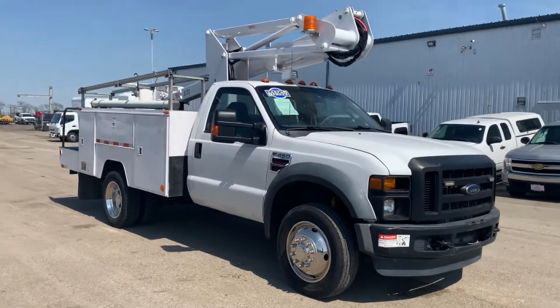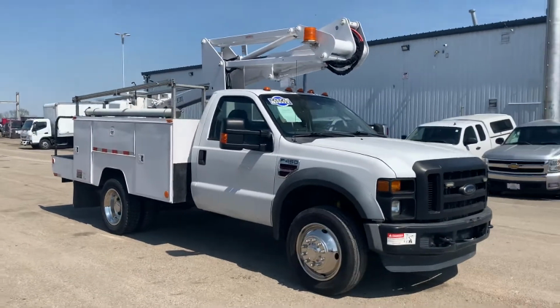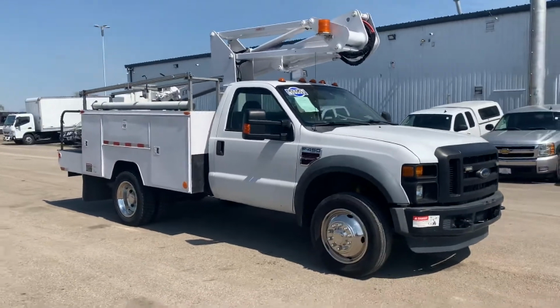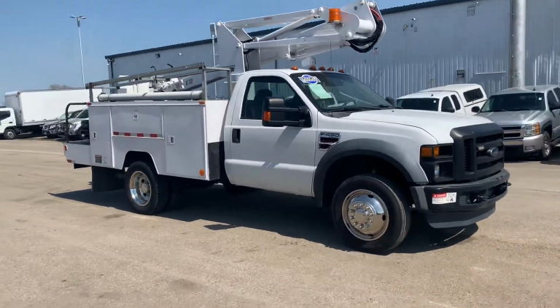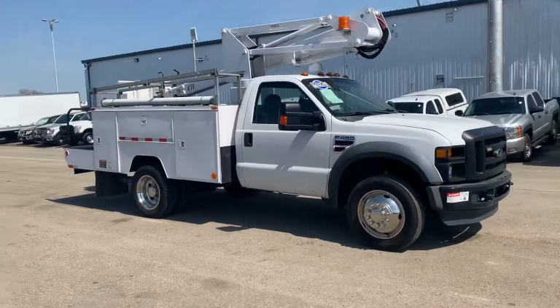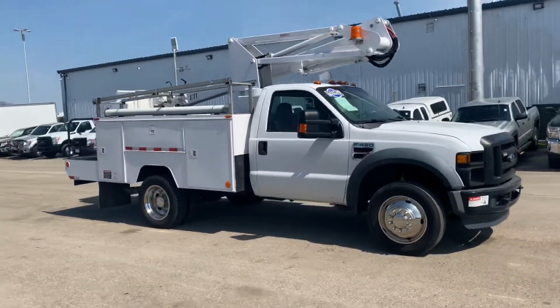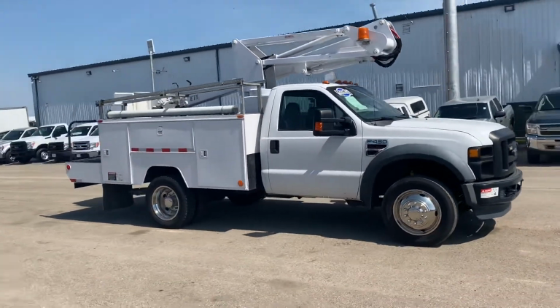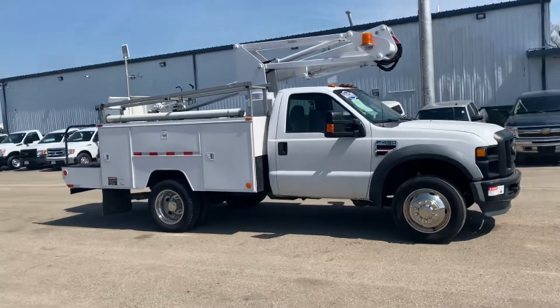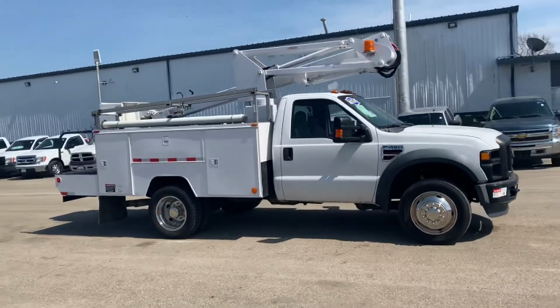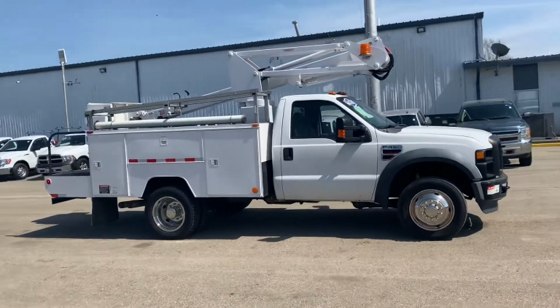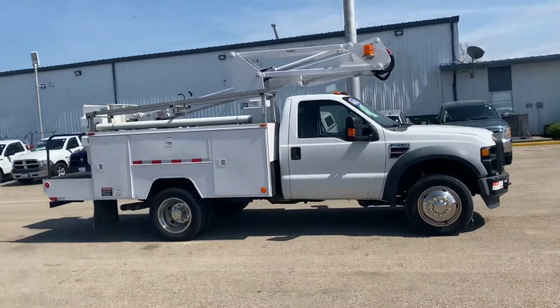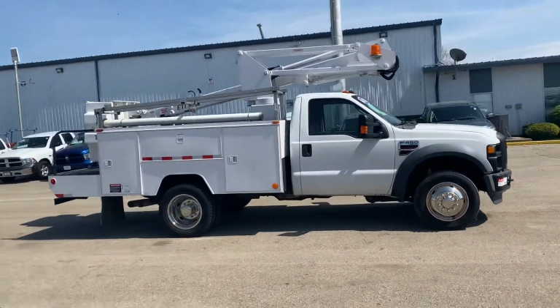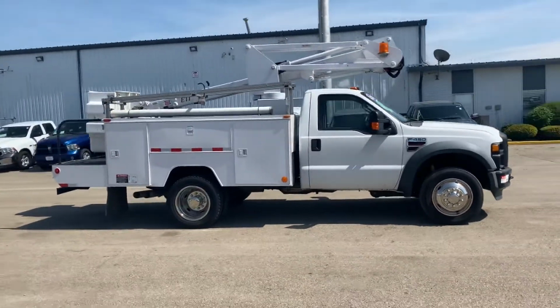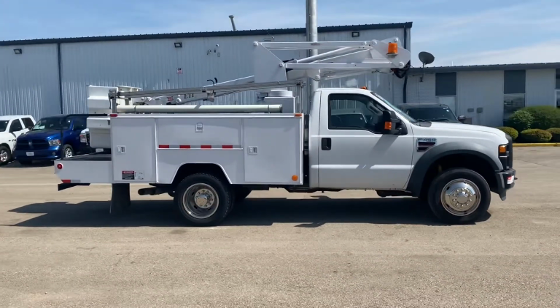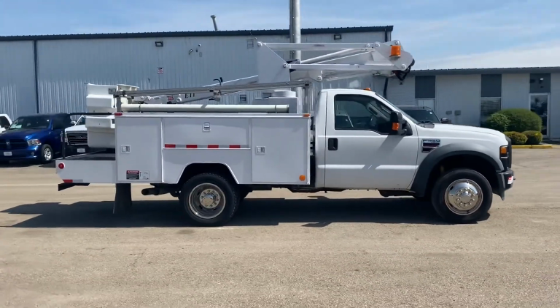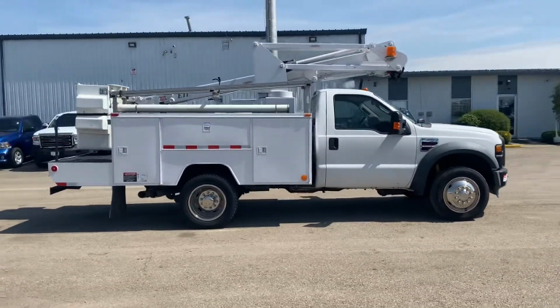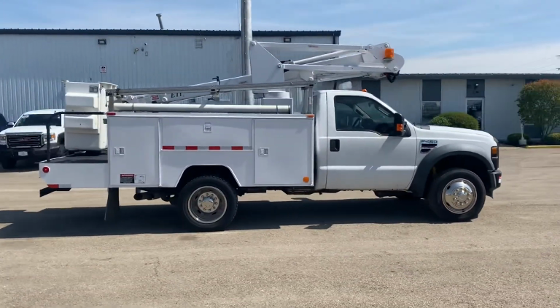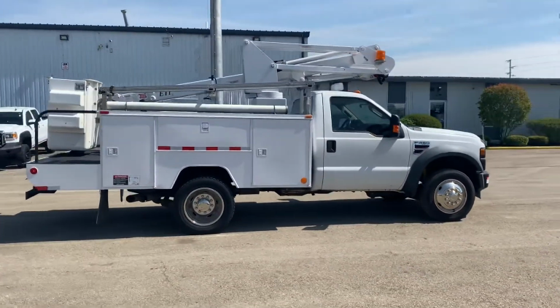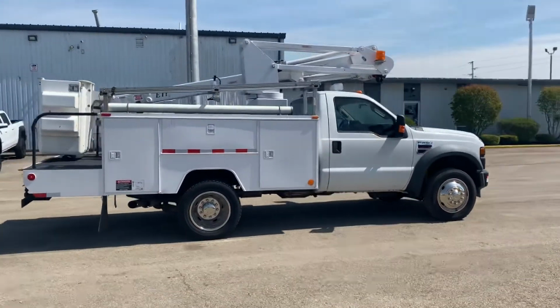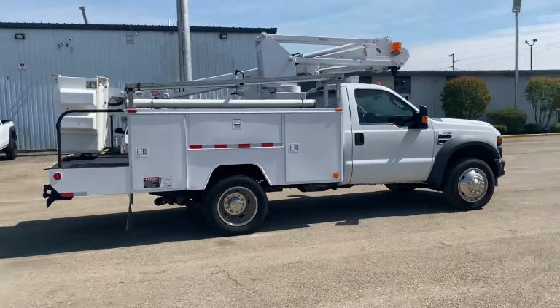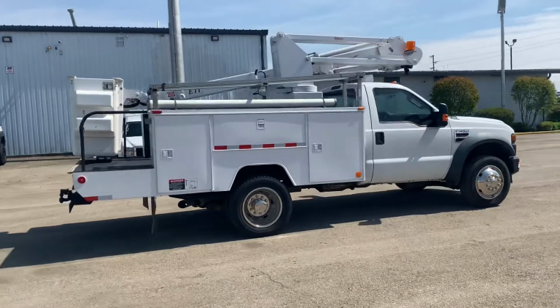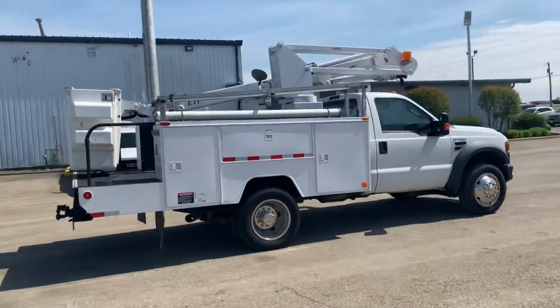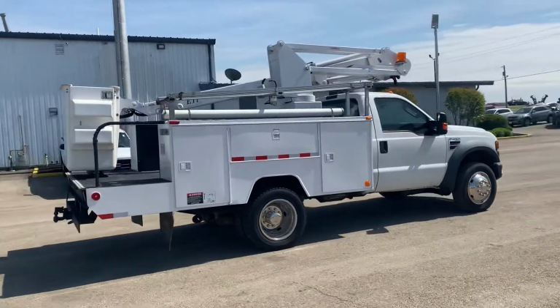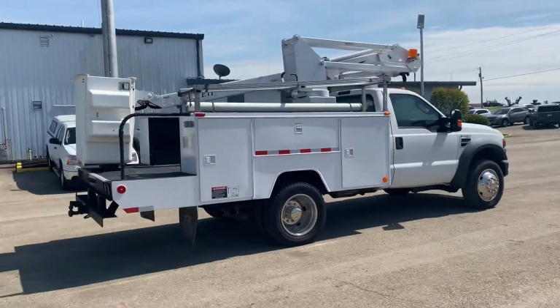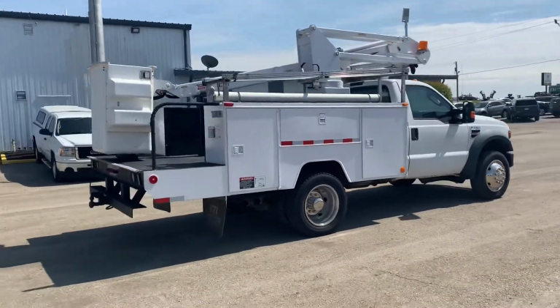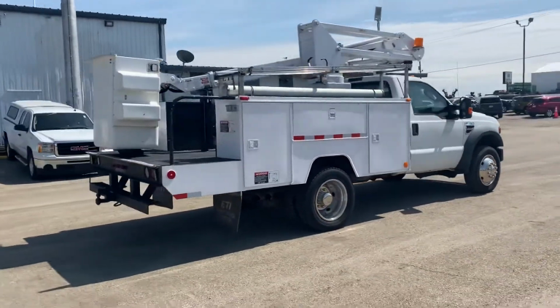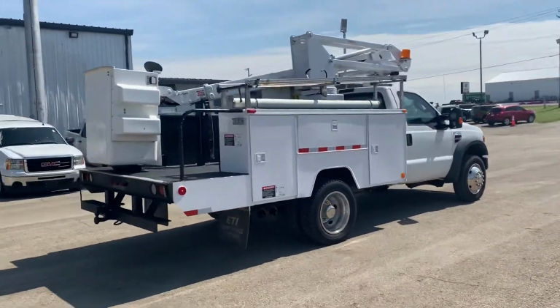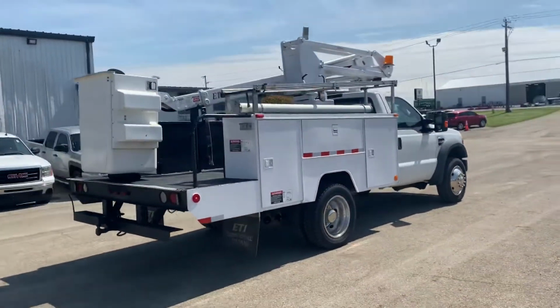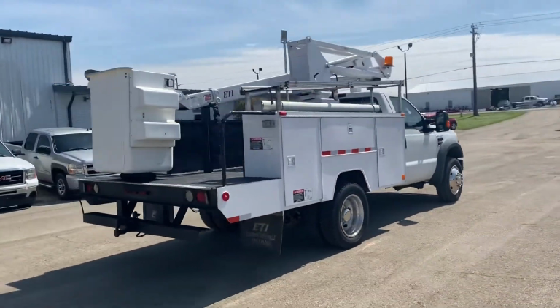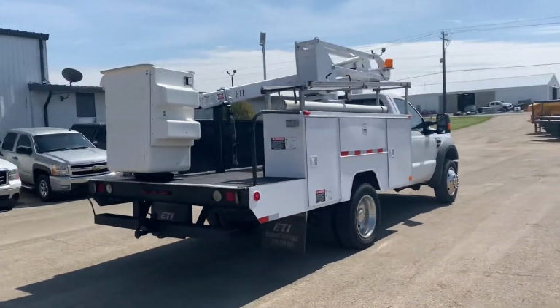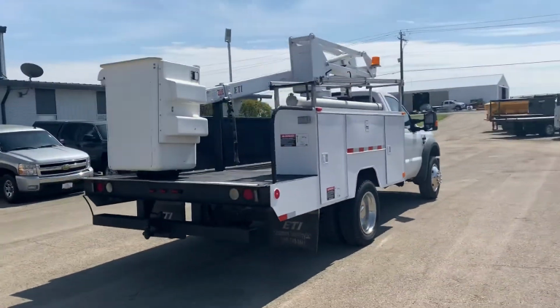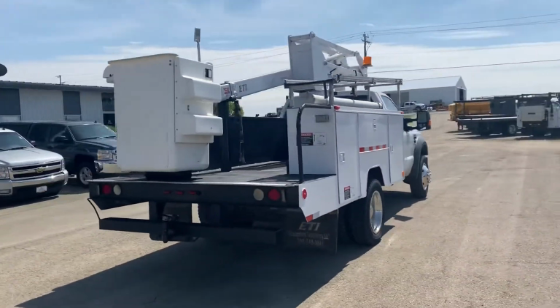This here is the 2008 Ford F450. This has the 6.4 liter Power Stroke diesel engine, automatic transmission, 183,000 miles.